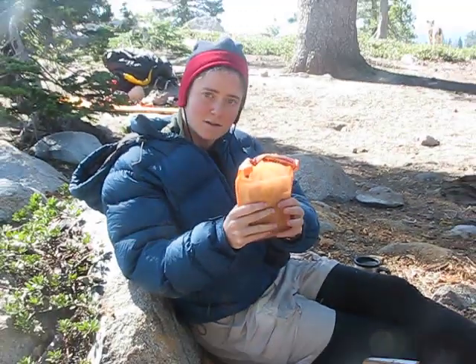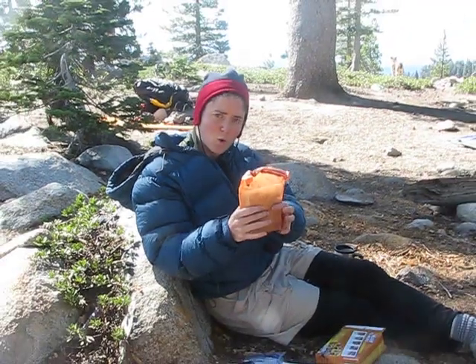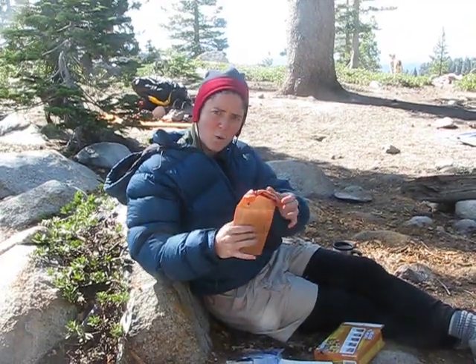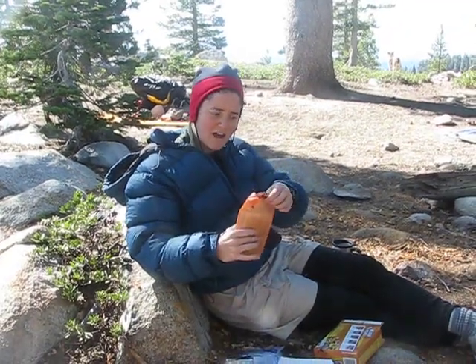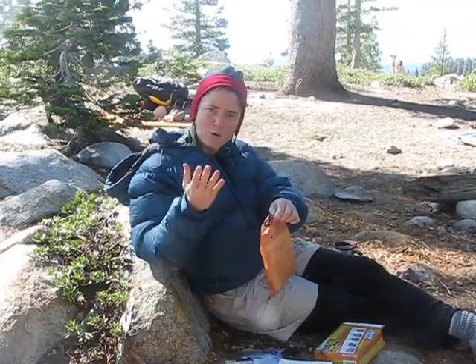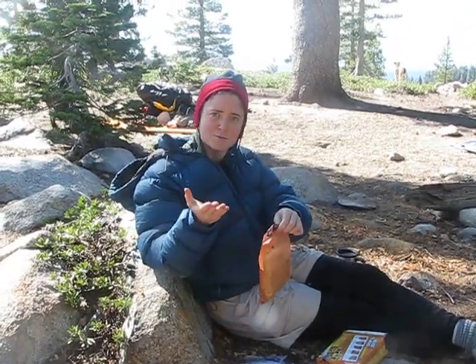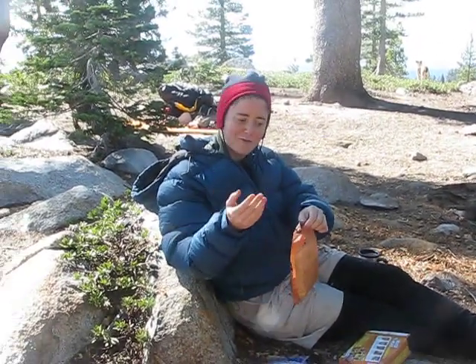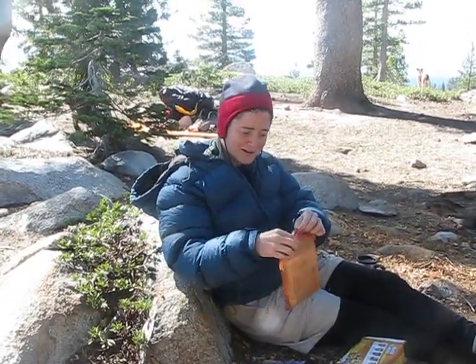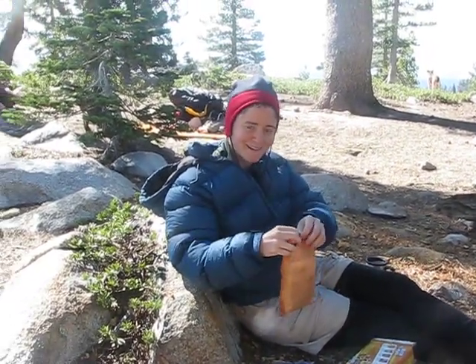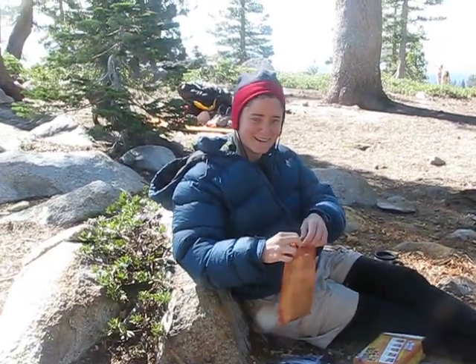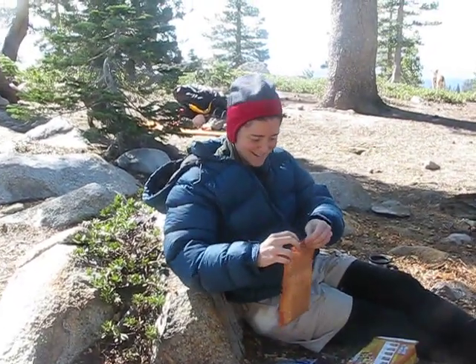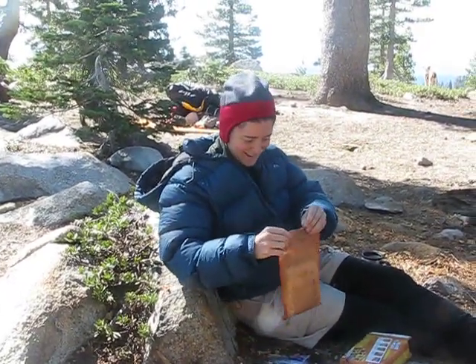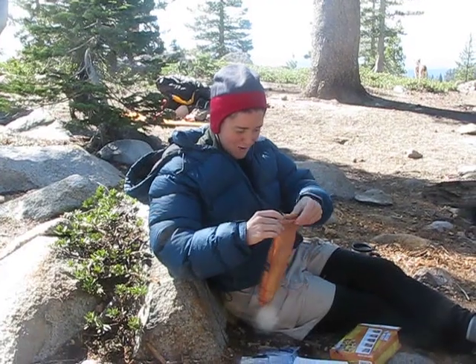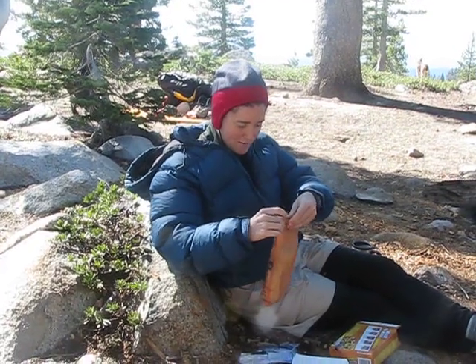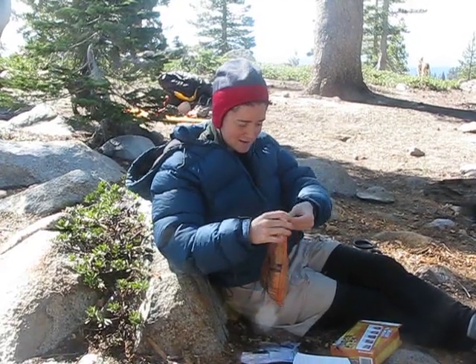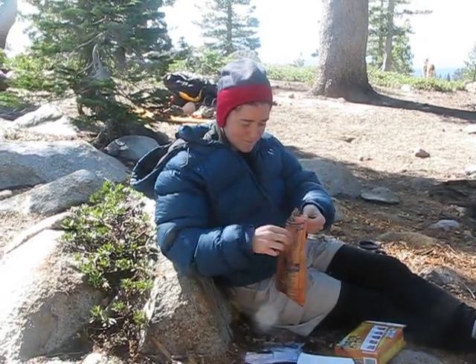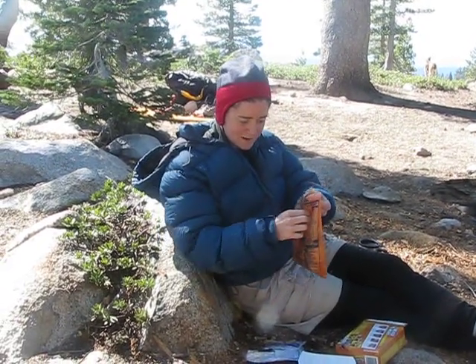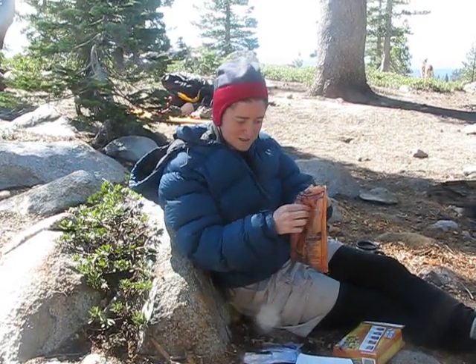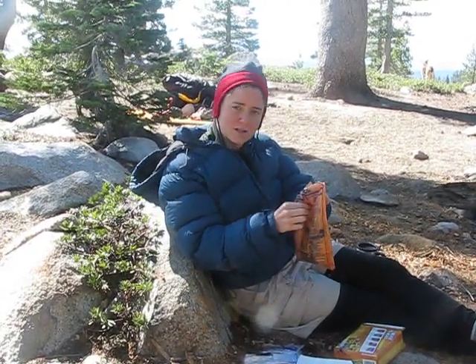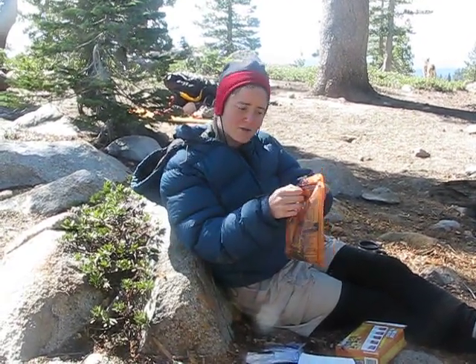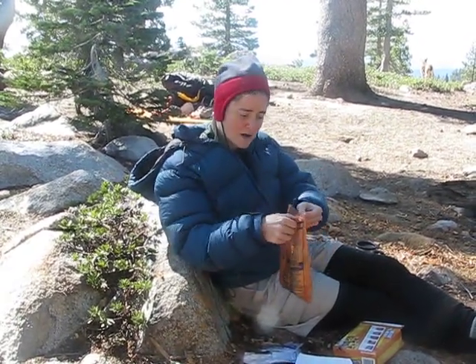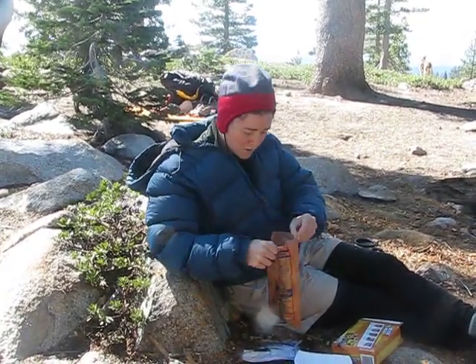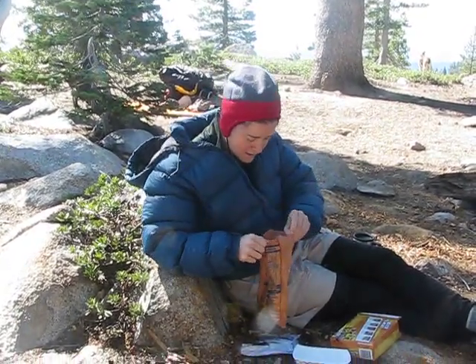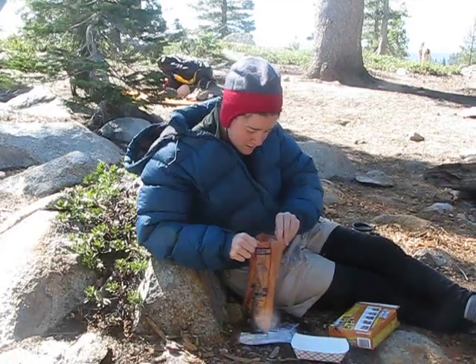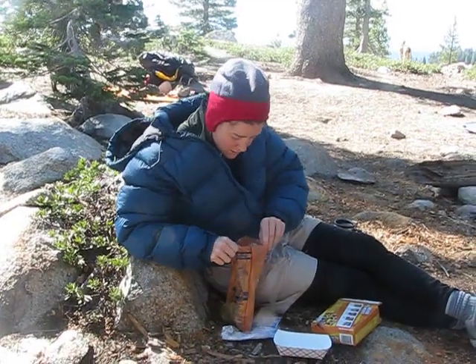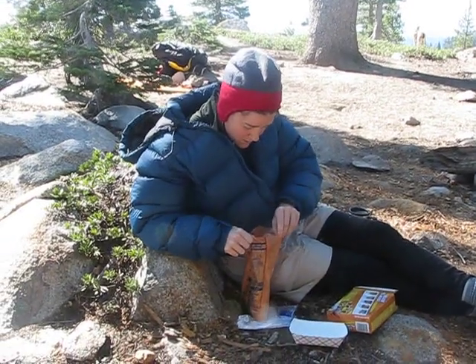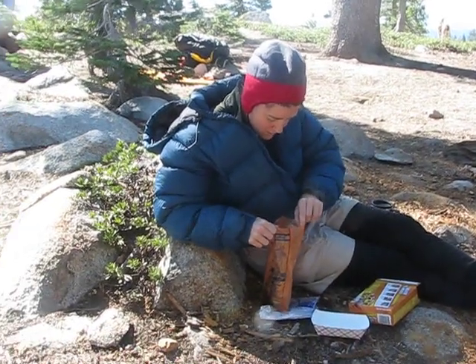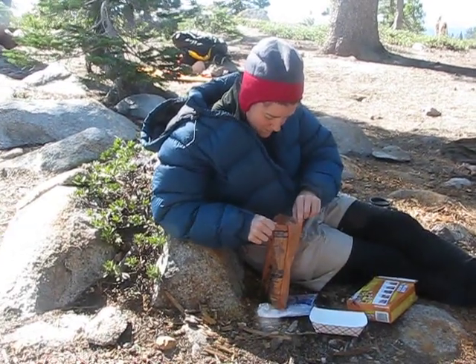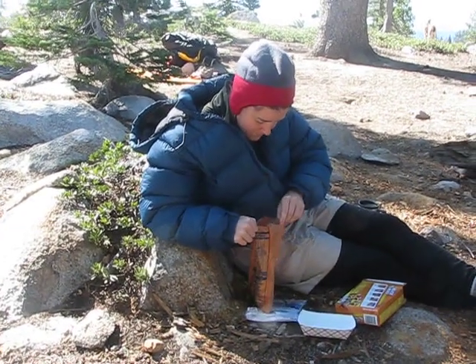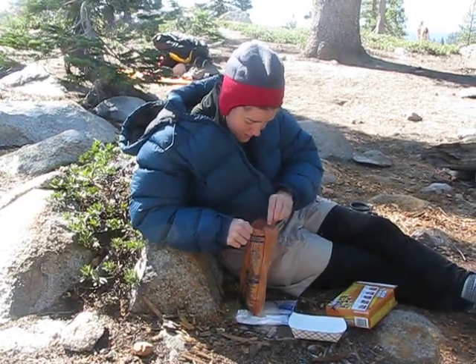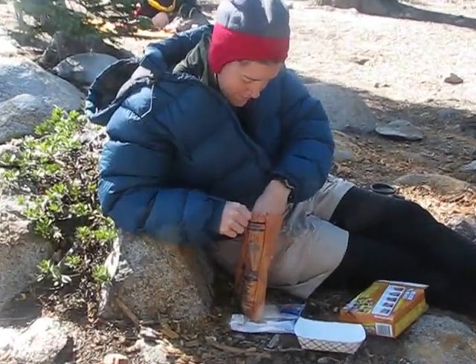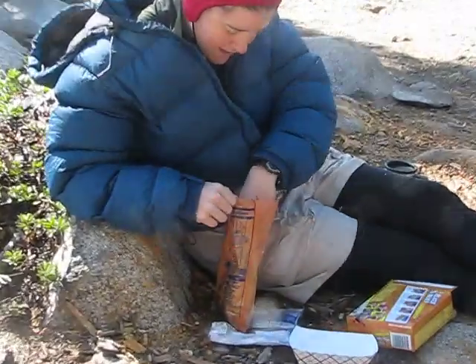Still quite warm — ouch, I almost burned my finger. I am now opening the box. That little sticky resealable thing did not work with beans. Good thing we're not having beans. There is steam coming up.